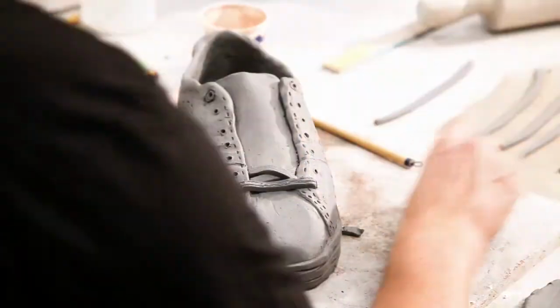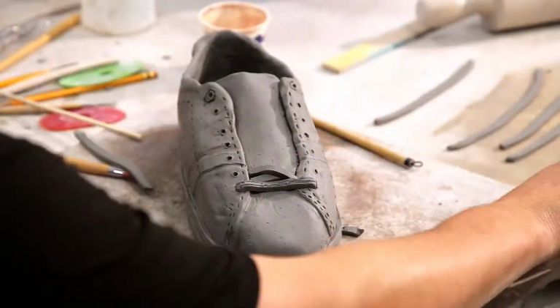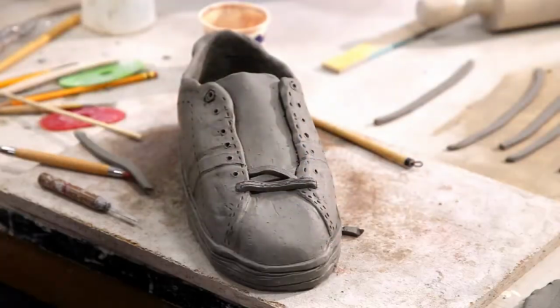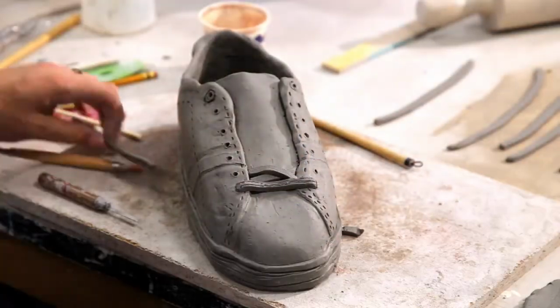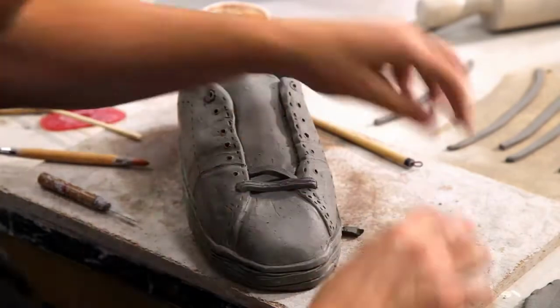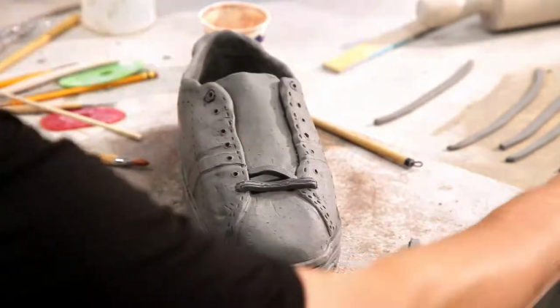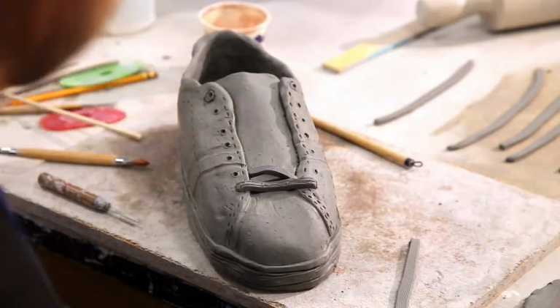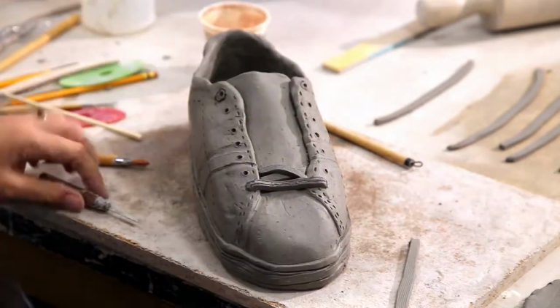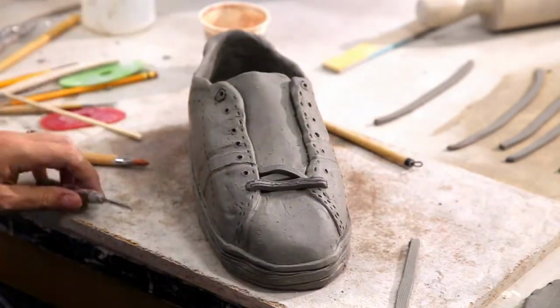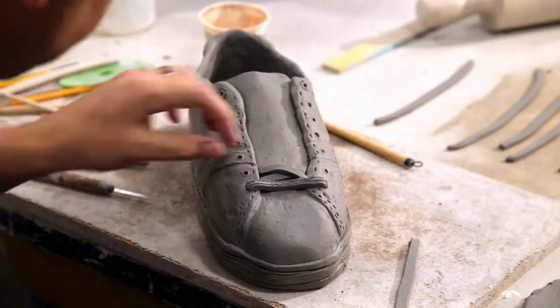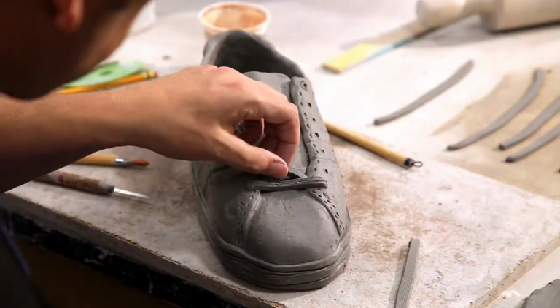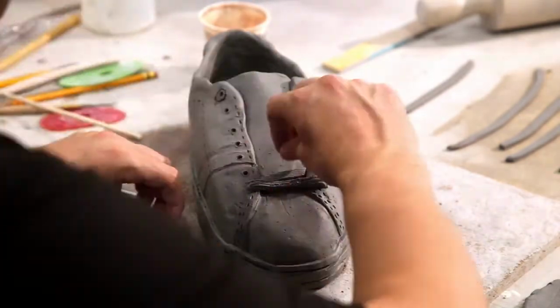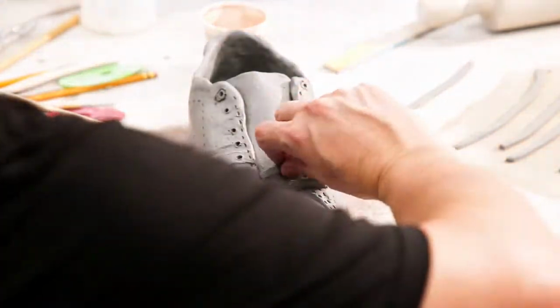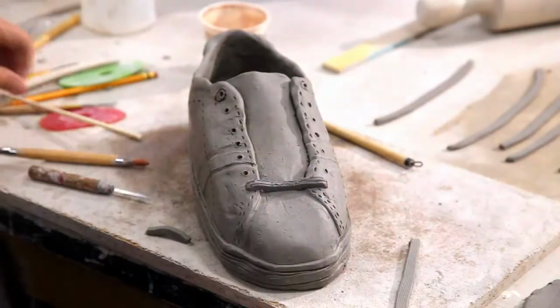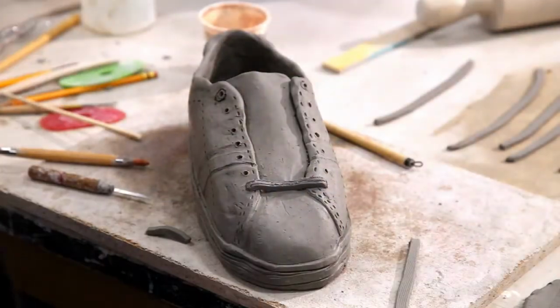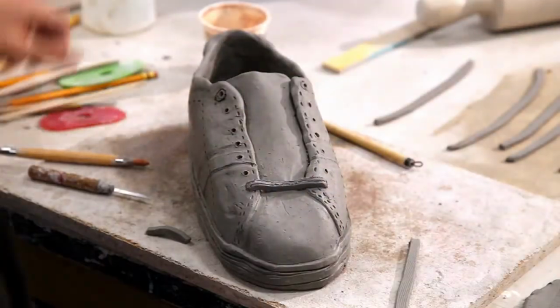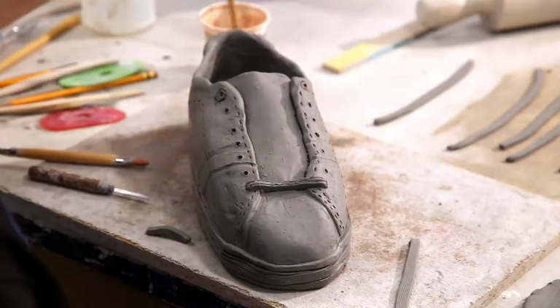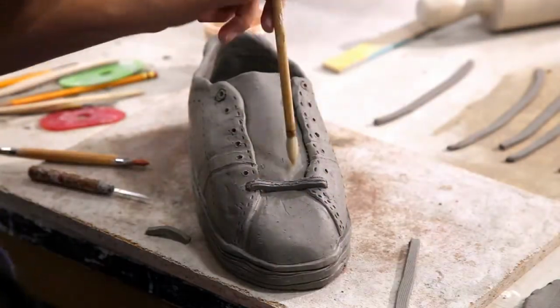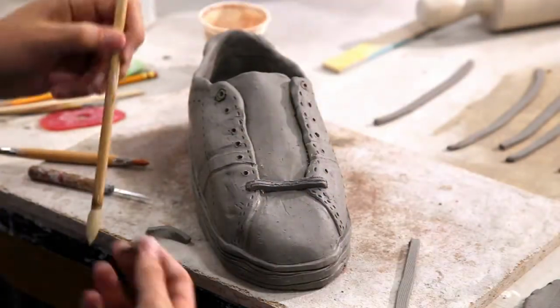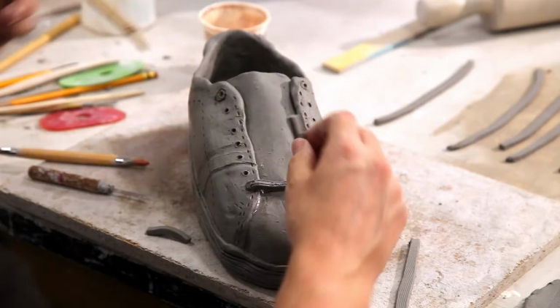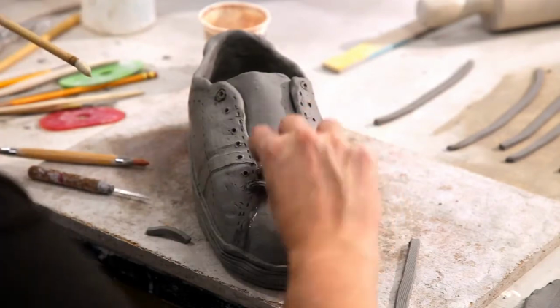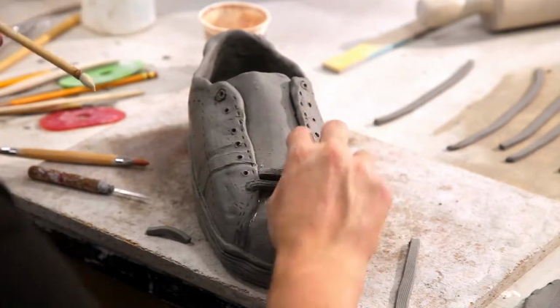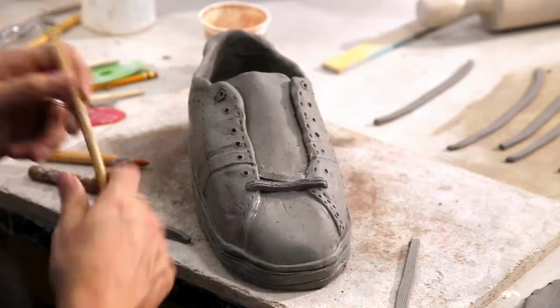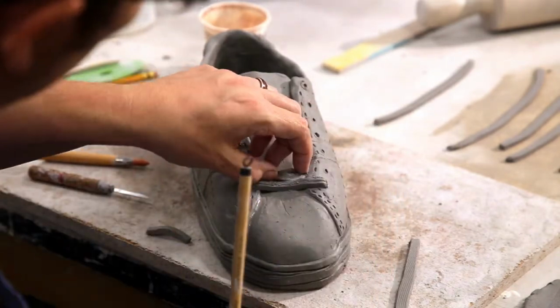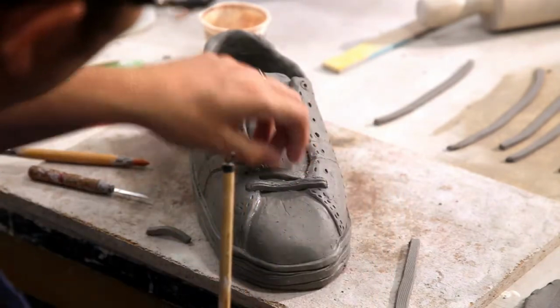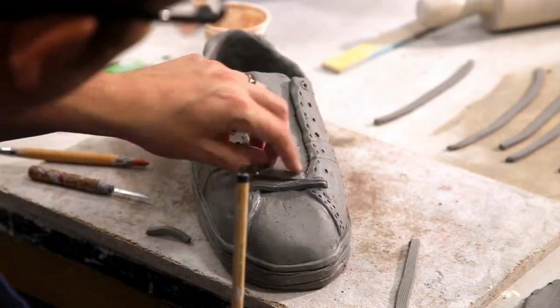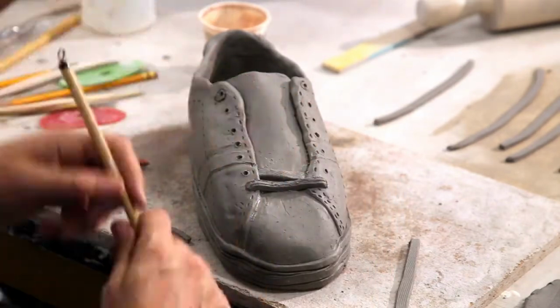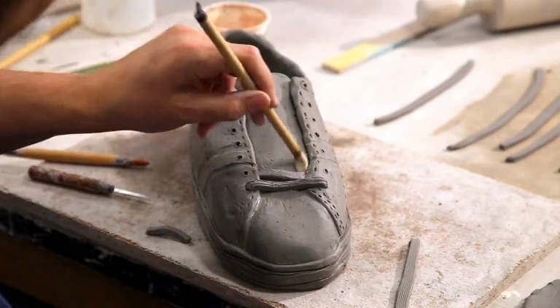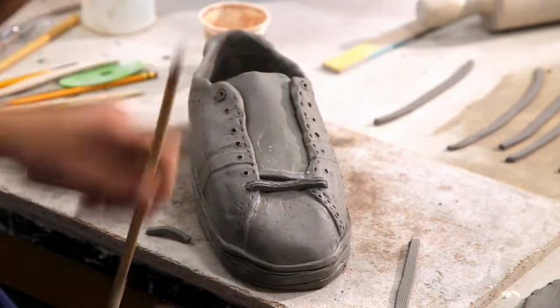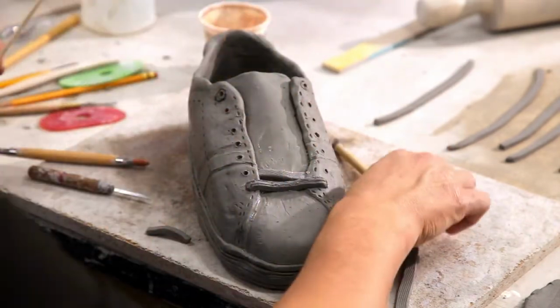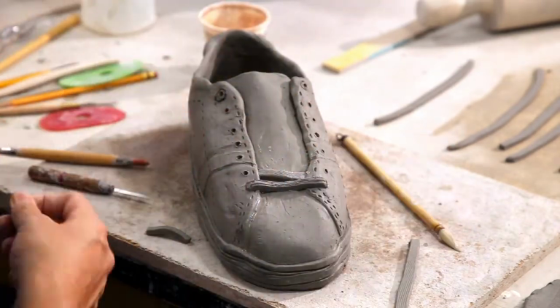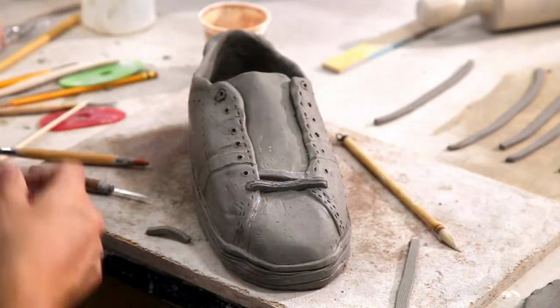This is a very tedious project. It just takes time — you've got to measure, figure it out, try to mimic what's going on with the shoelace. There's no quick way to do it. It's a piece at a time, layer by layer.